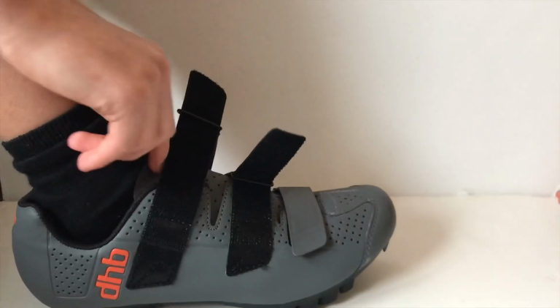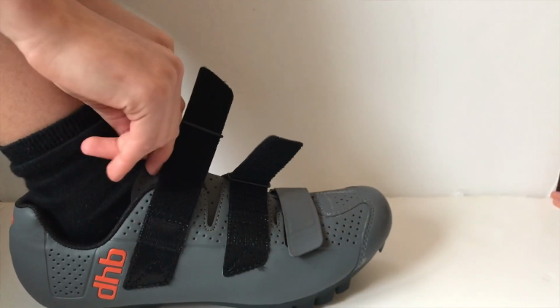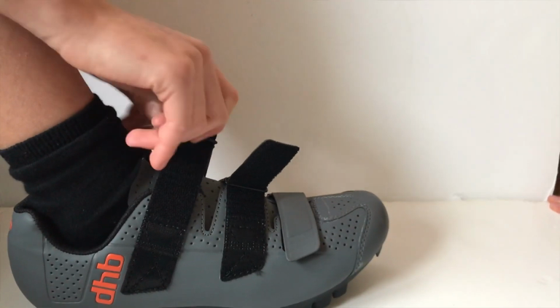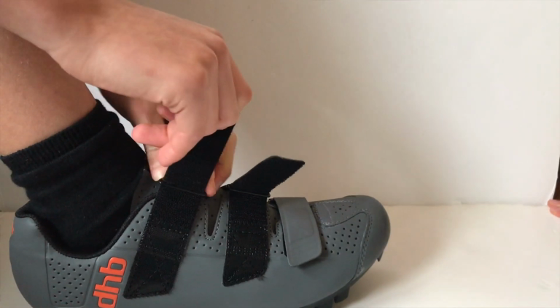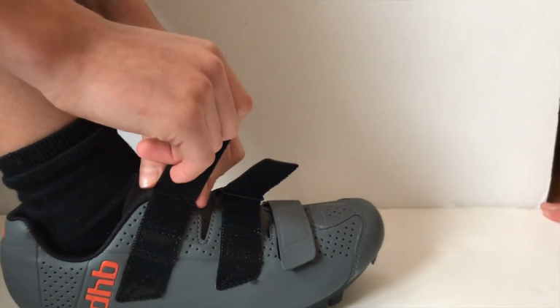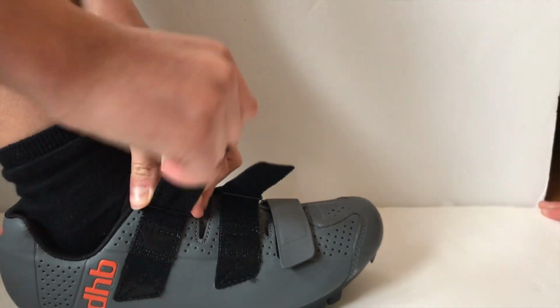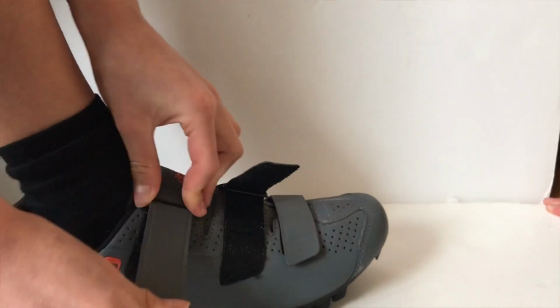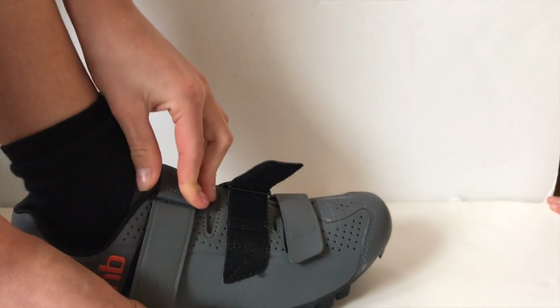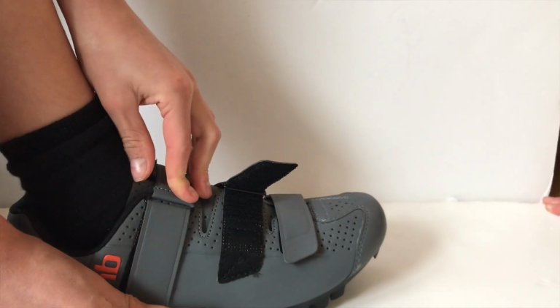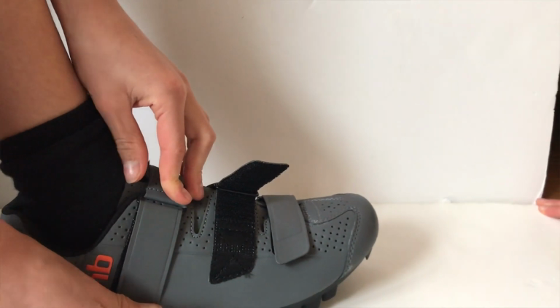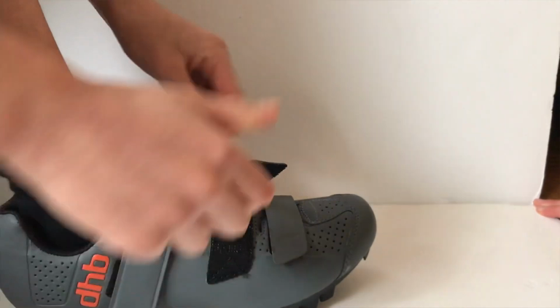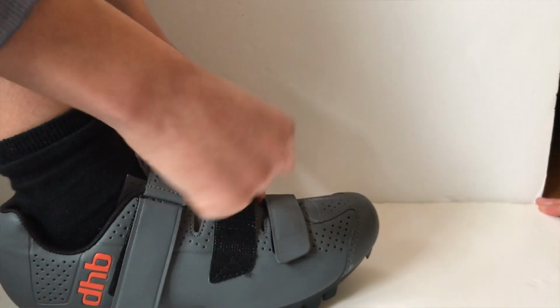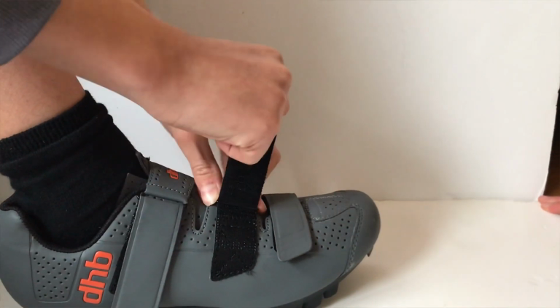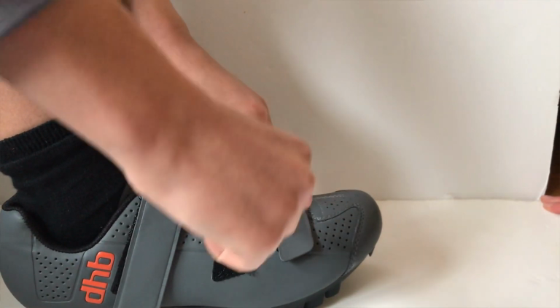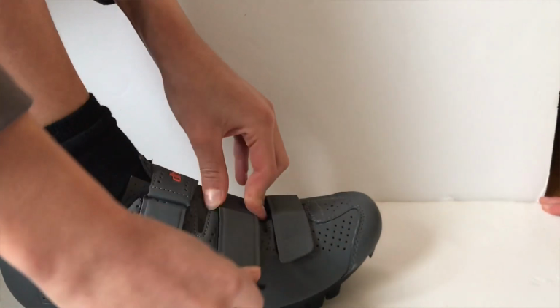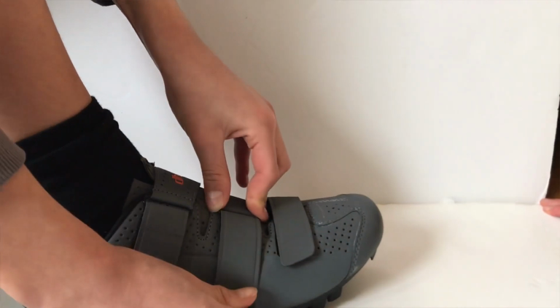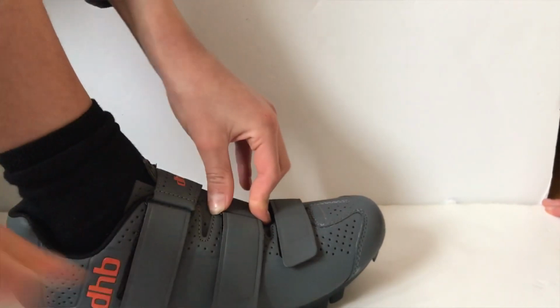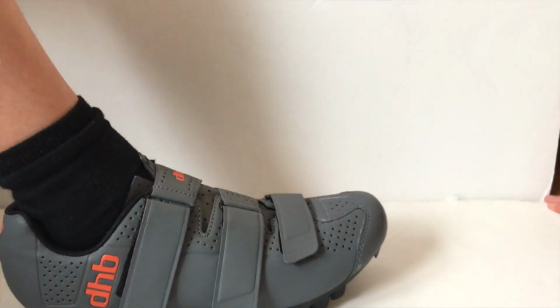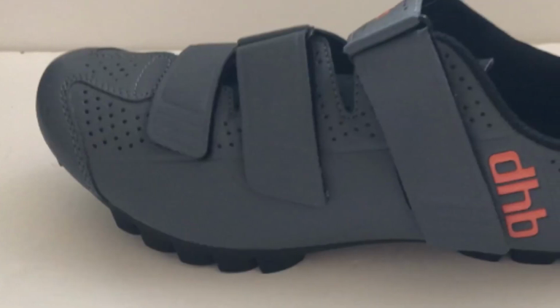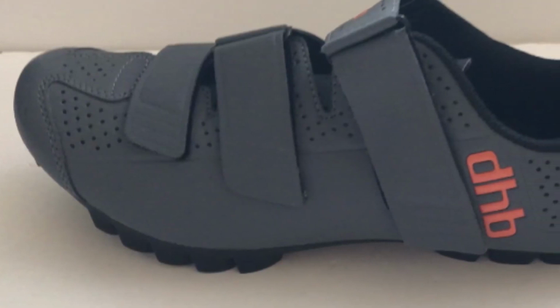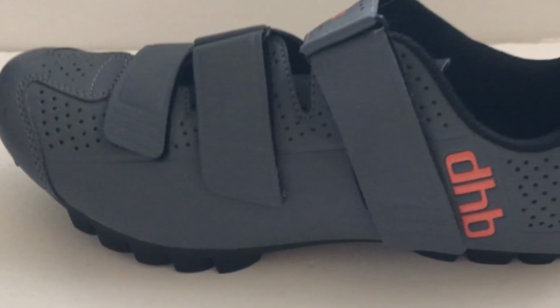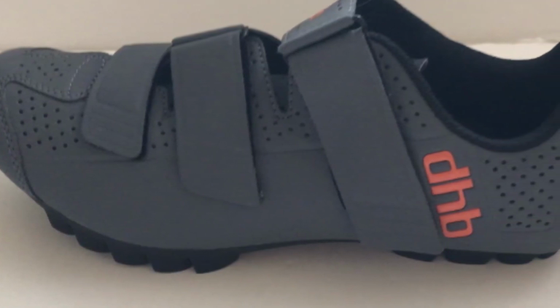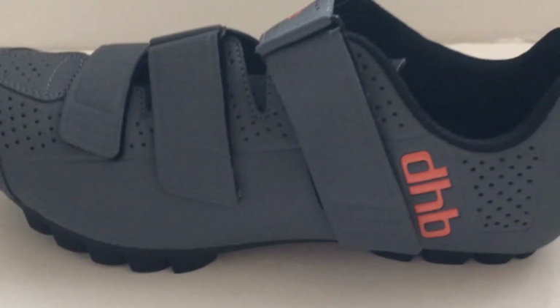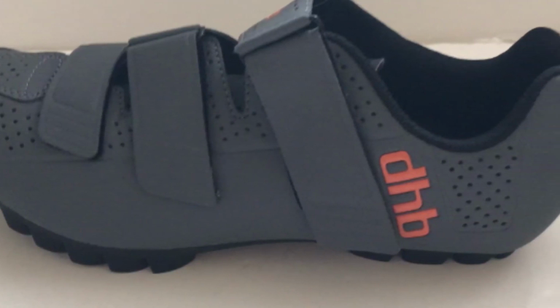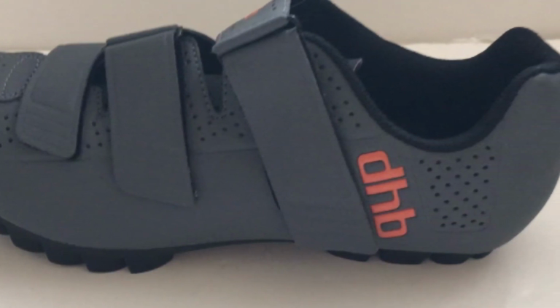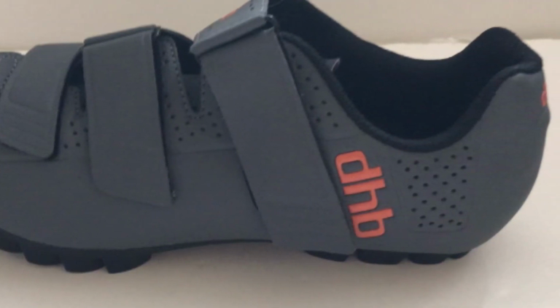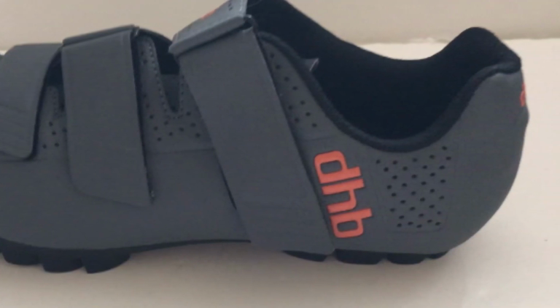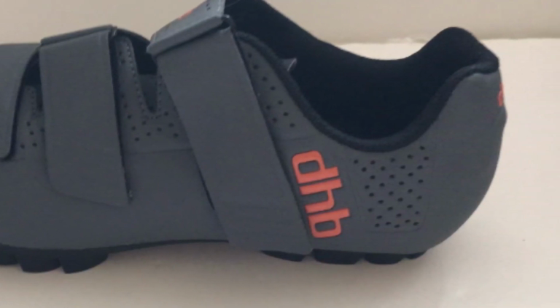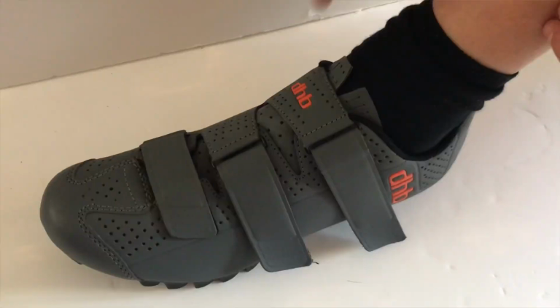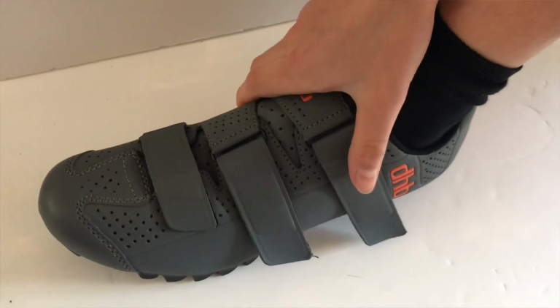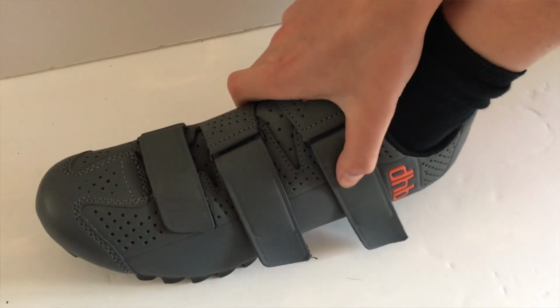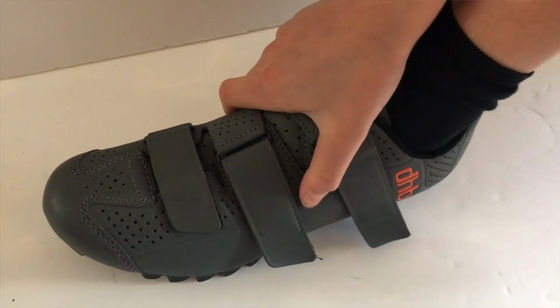They fit well but I recommend getting them one size down. They use a velcro strap to close; however, despite this being a good method, the straps go quite far down the side off the edge of the shoe when I do them up tightly. It may be because the shoes are quite wide, but I'm not sure.